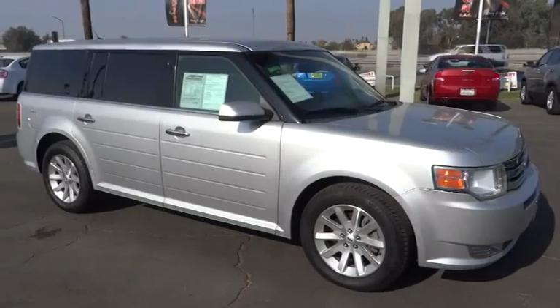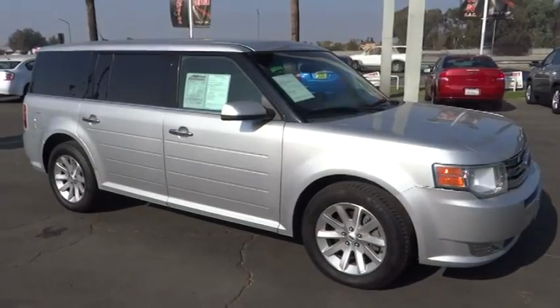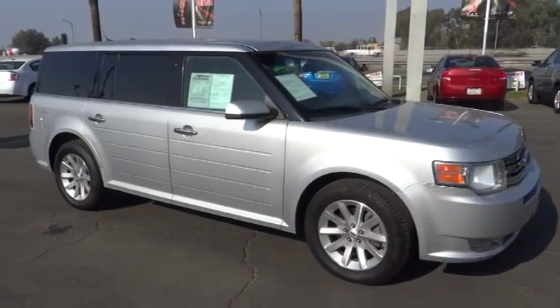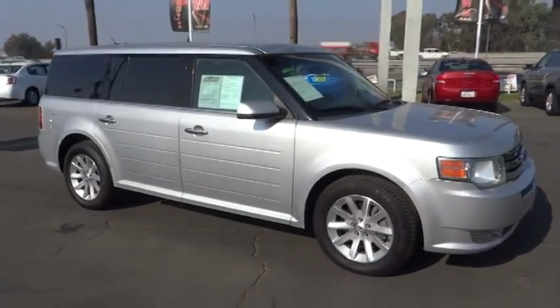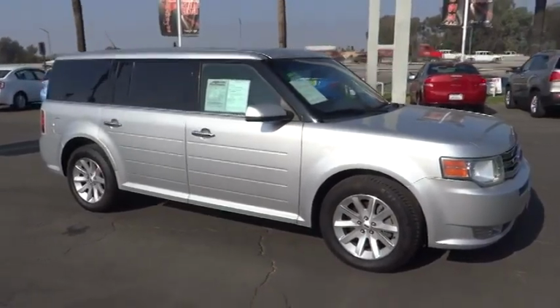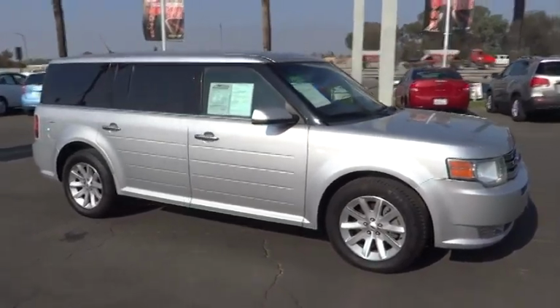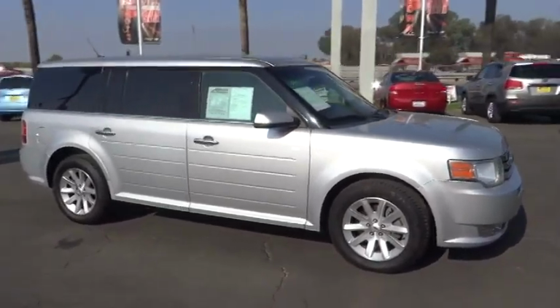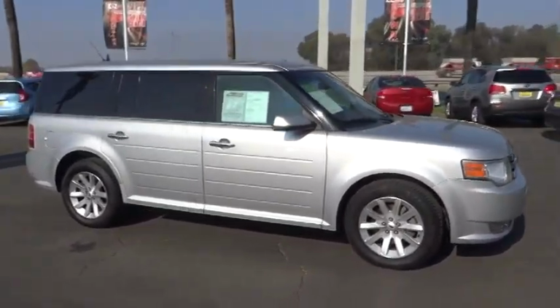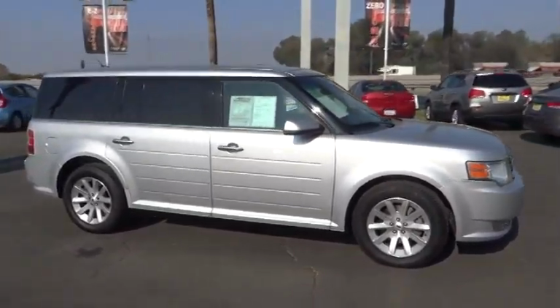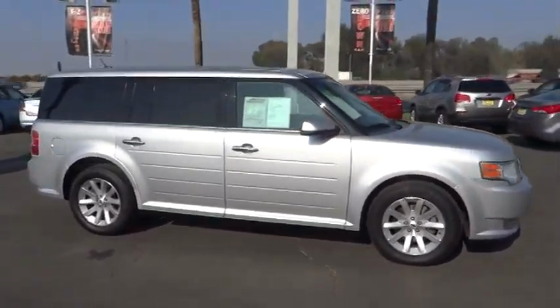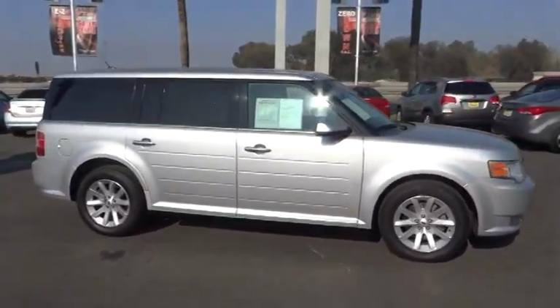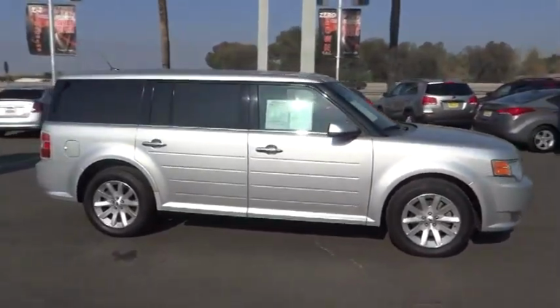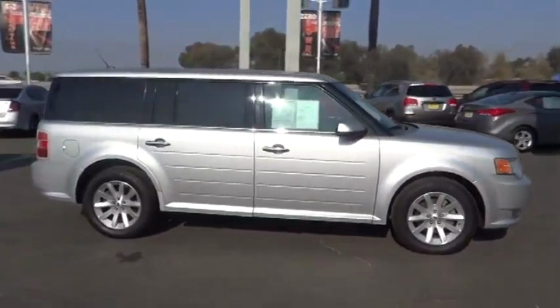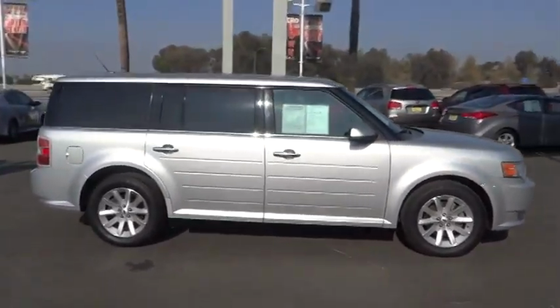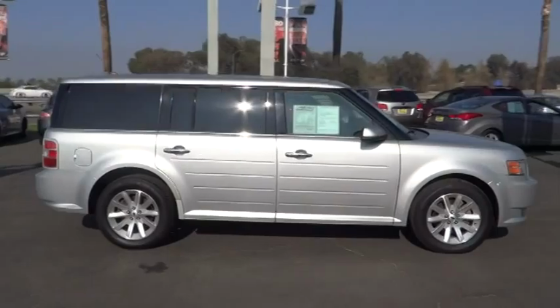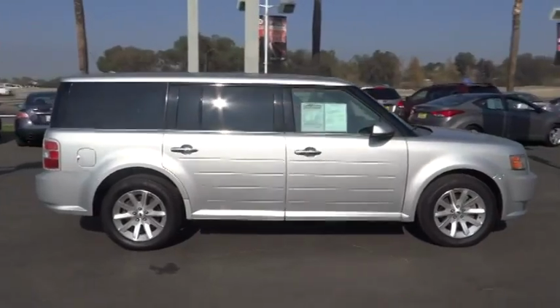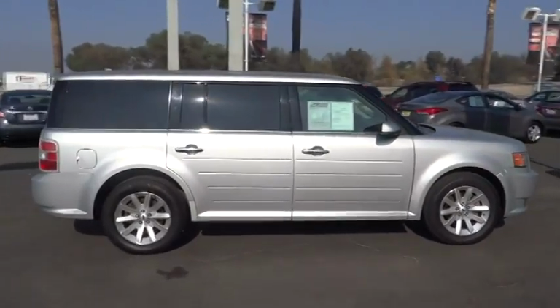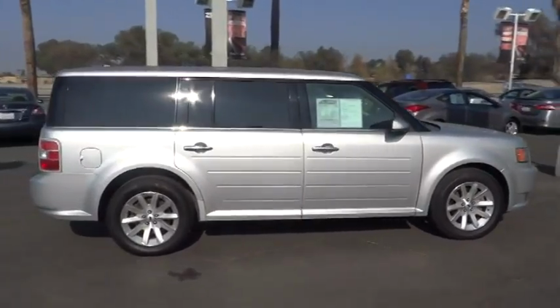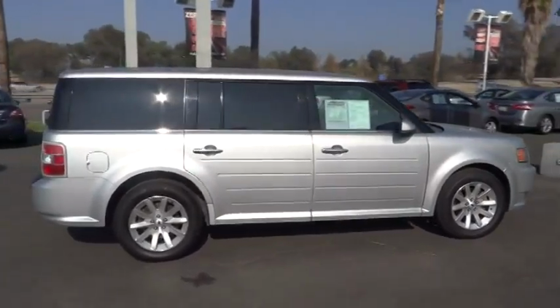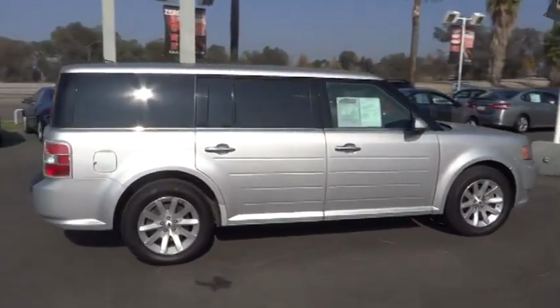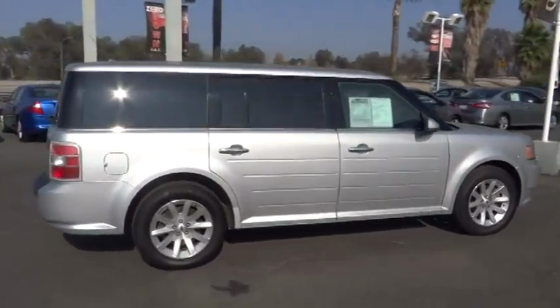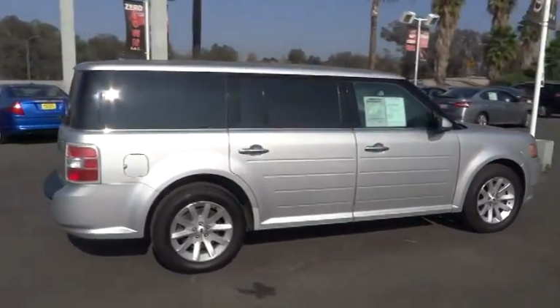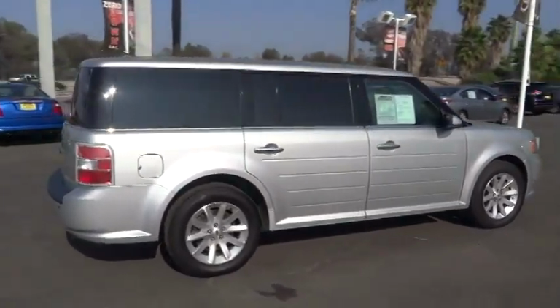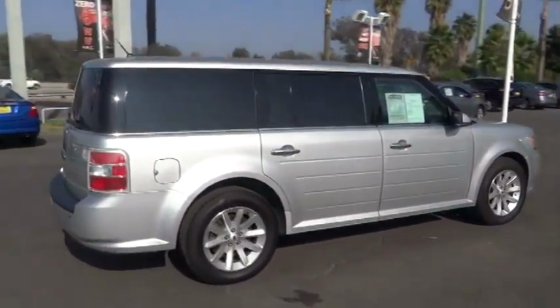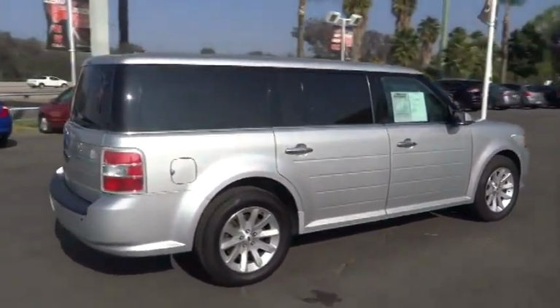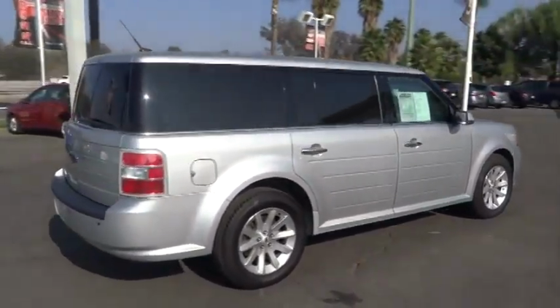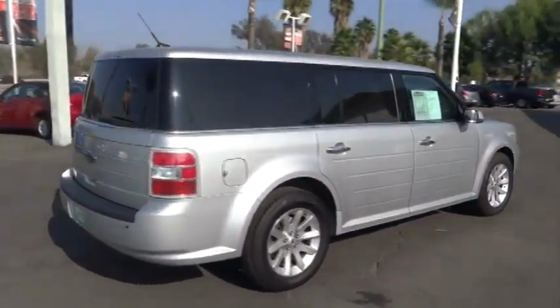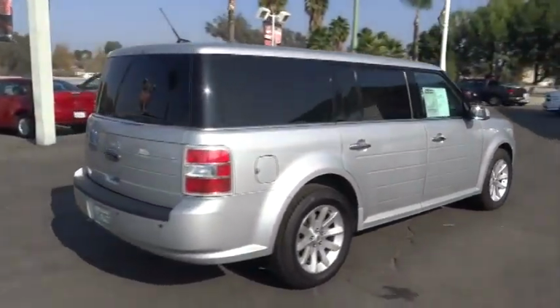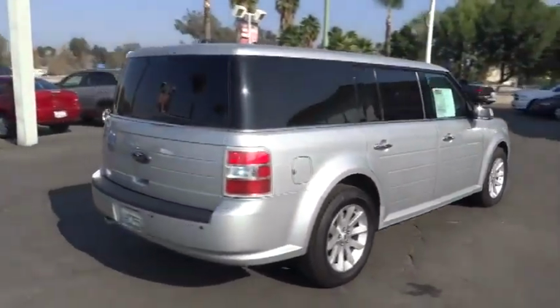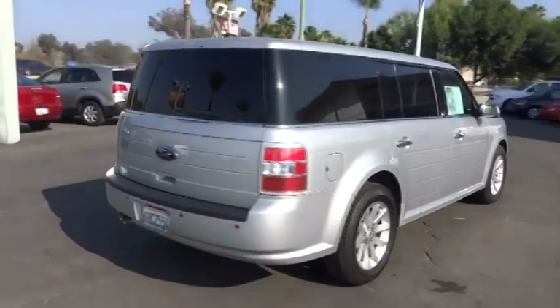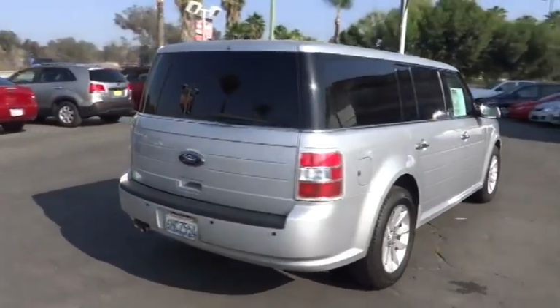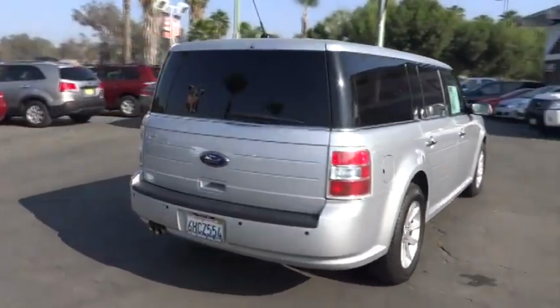The 2009 Flex. Flex isn't just exciting to look at, it's exciting to drive. It hunkers down, puts a limit on lean, and is priced below $20,000.